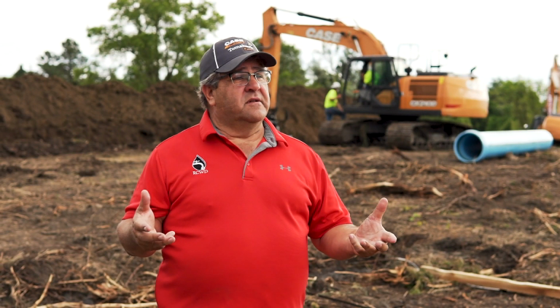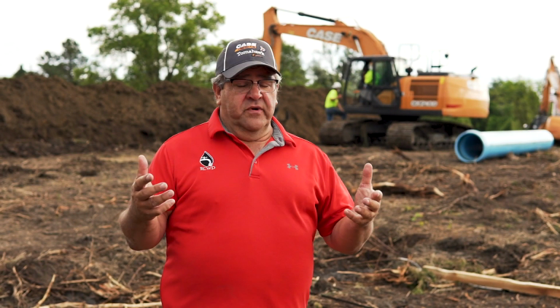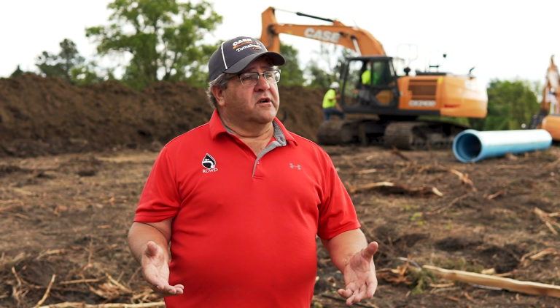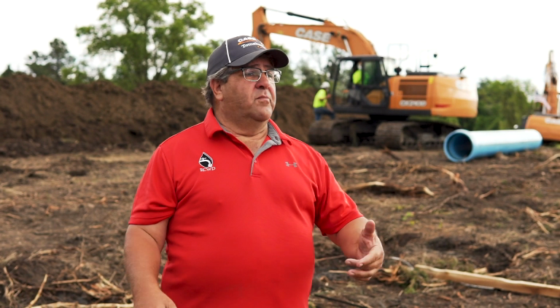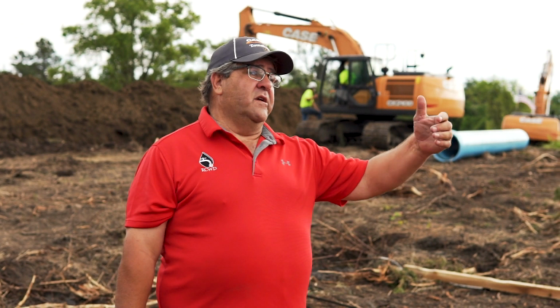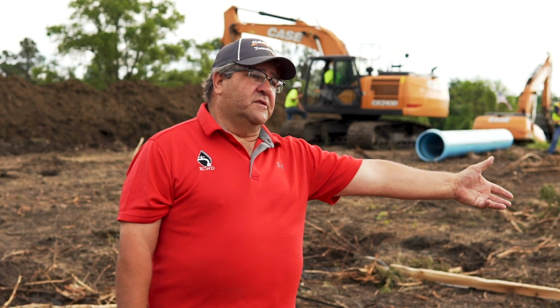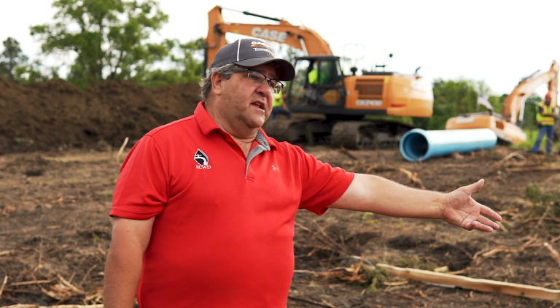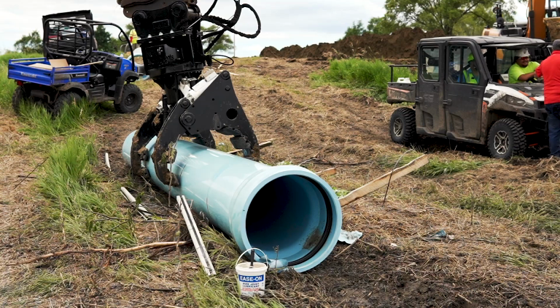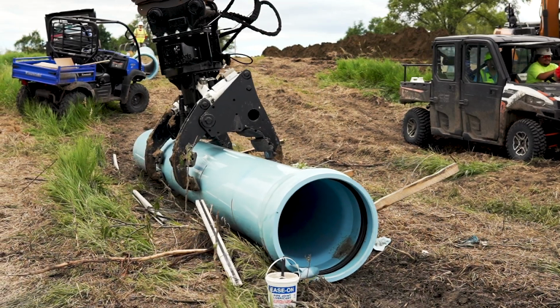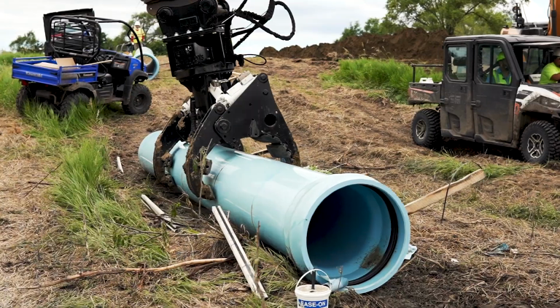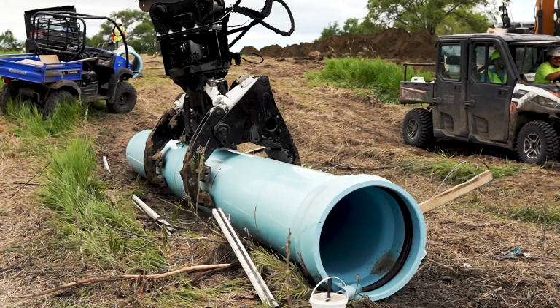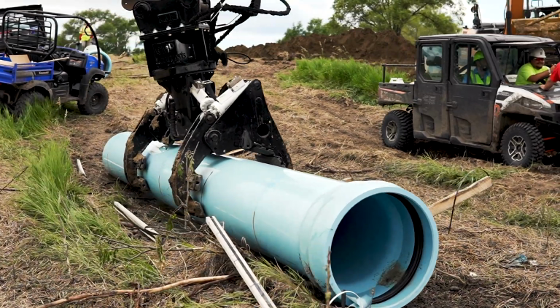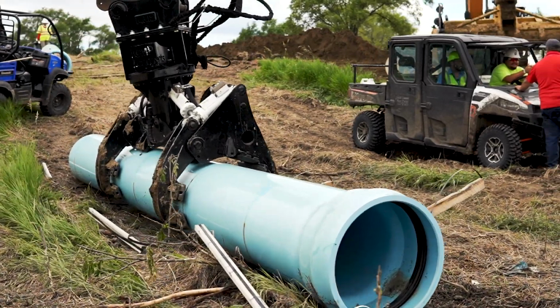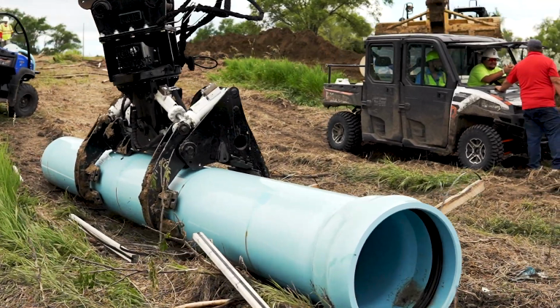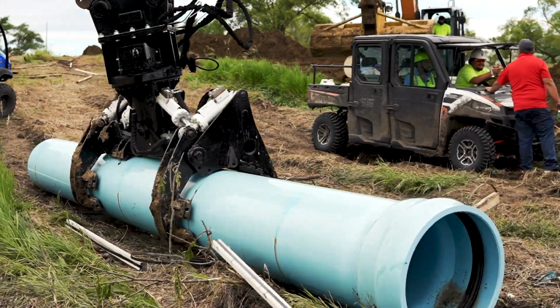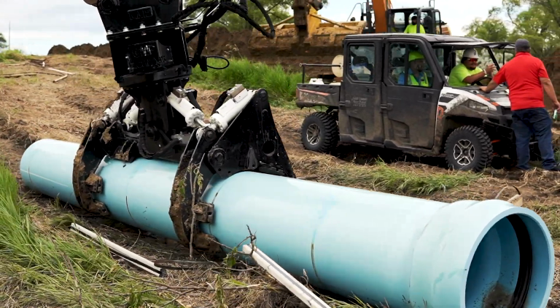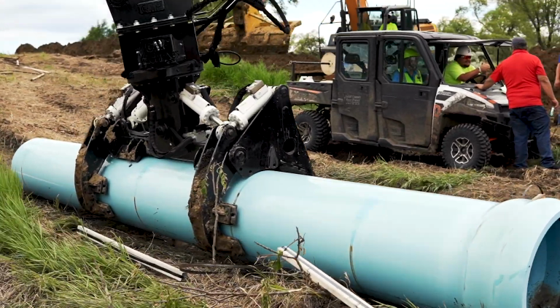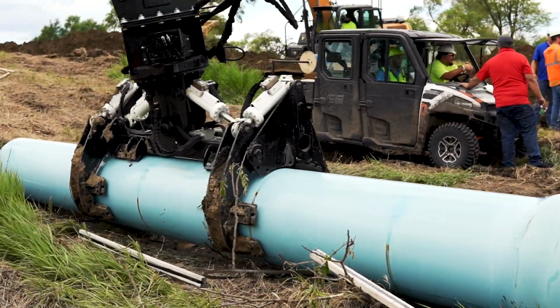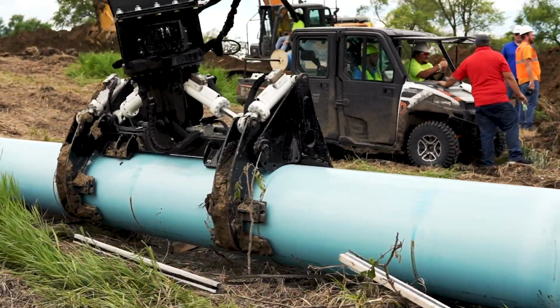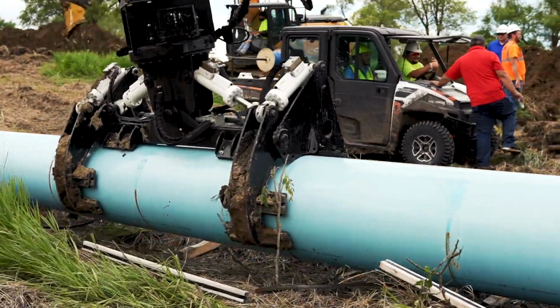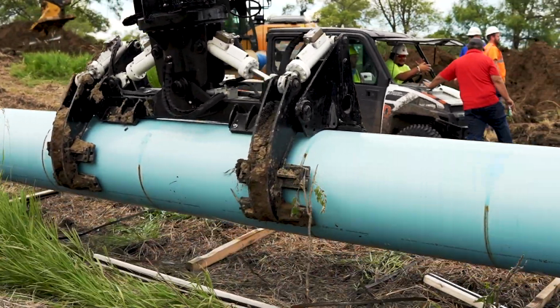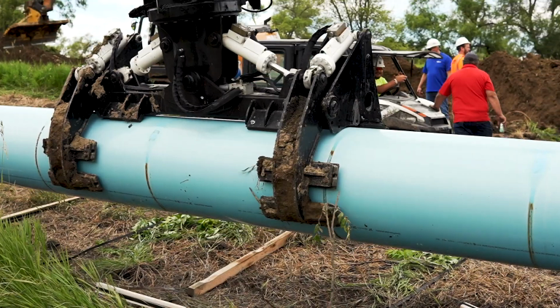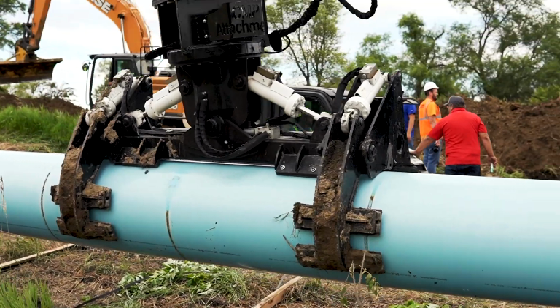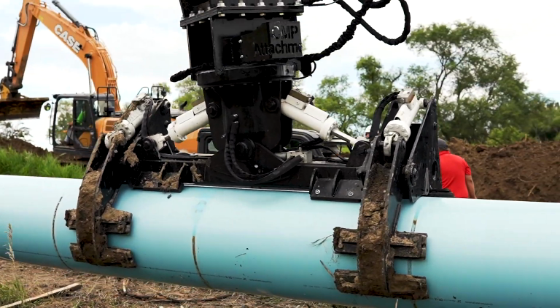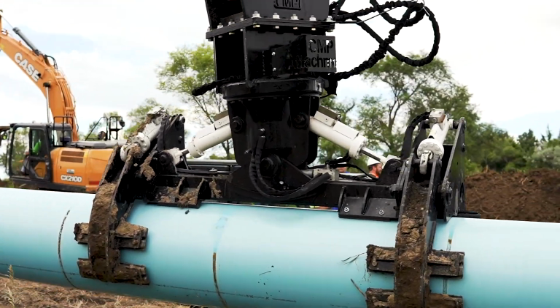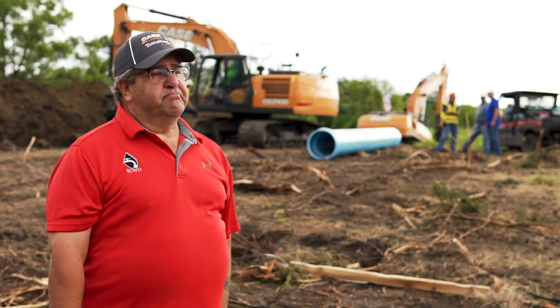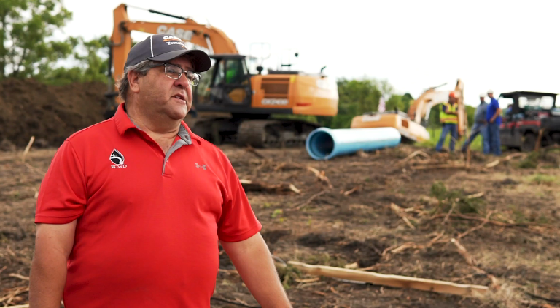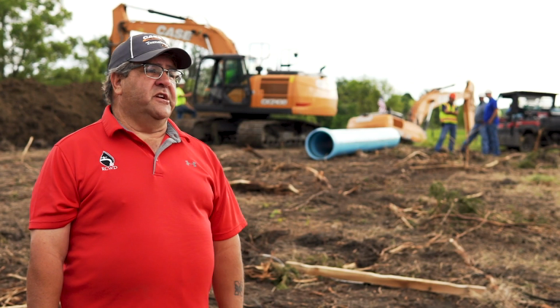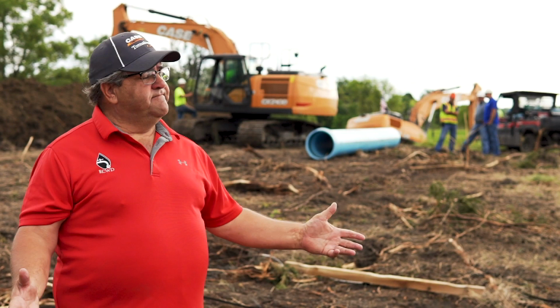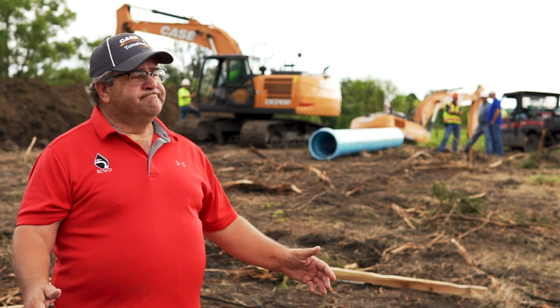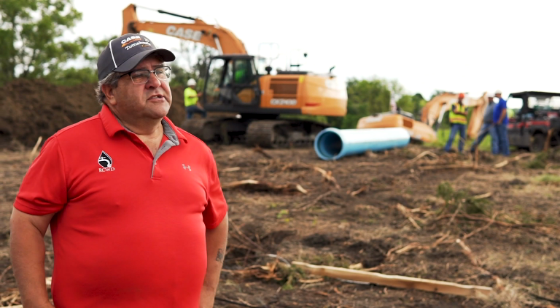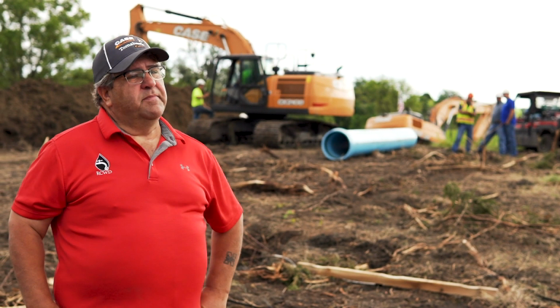The 210 for us is universal. We can put it on our lowboy, go out to an 8-inch leak or a 10-inch leak, and it really just does that part of the job. But for a 24-inch pipeline when you've got to have footage, a bigger piece of machinery just works better.